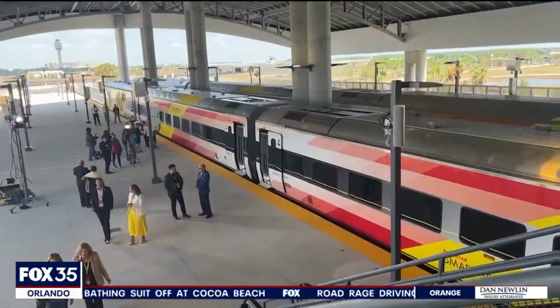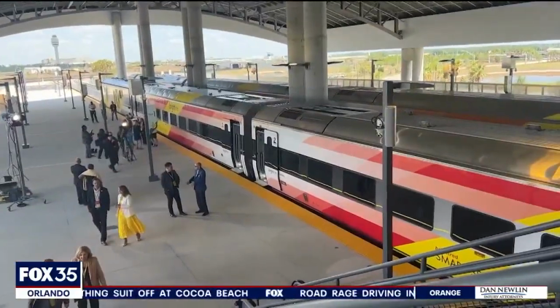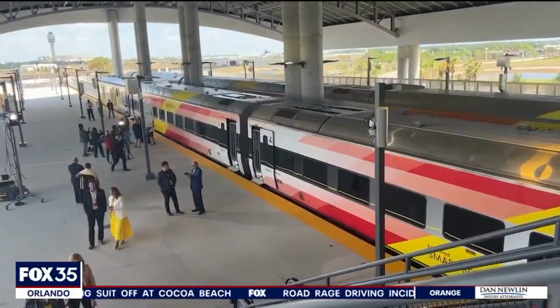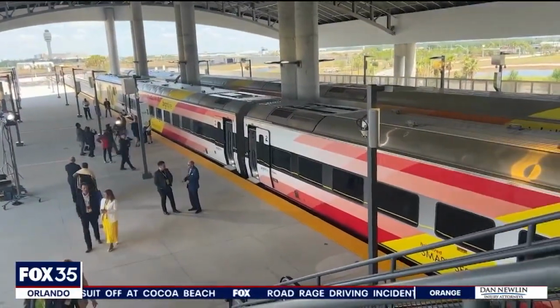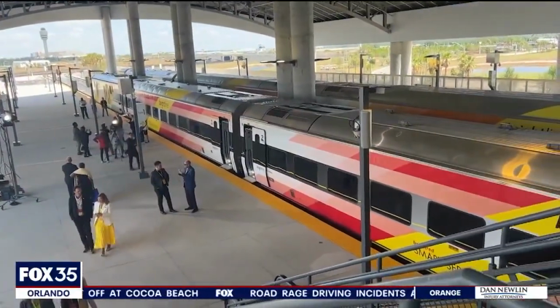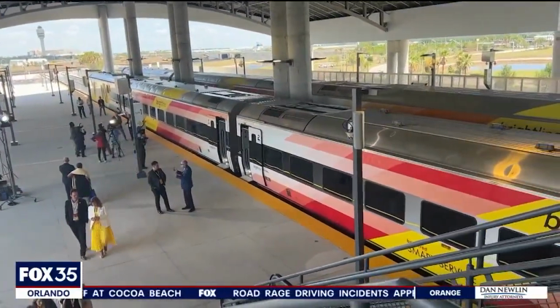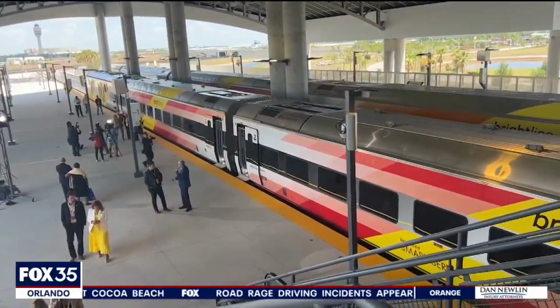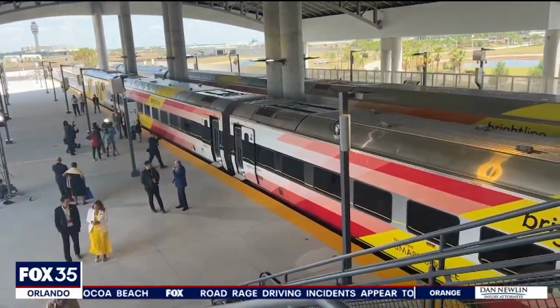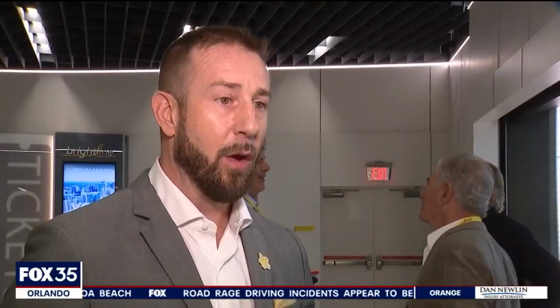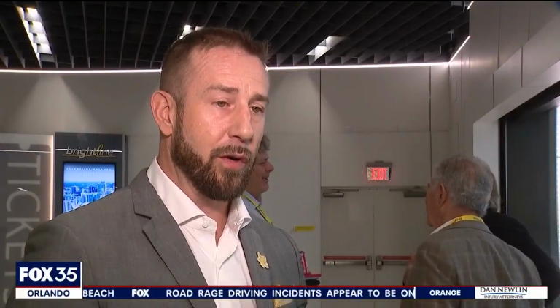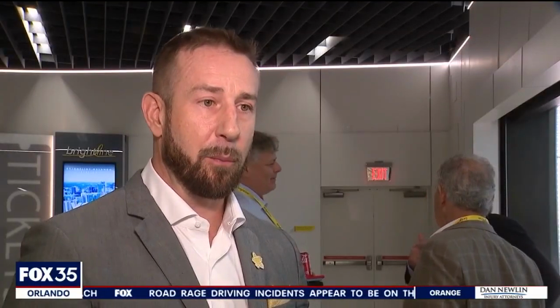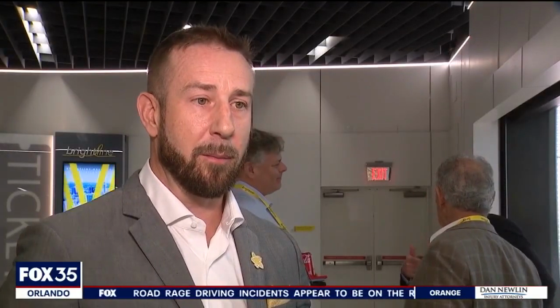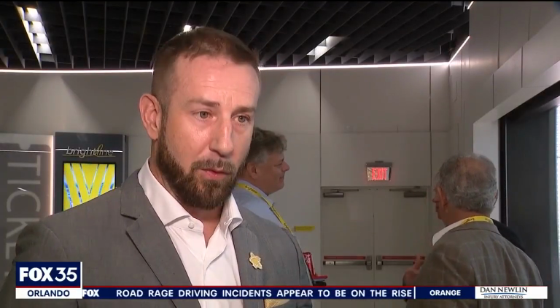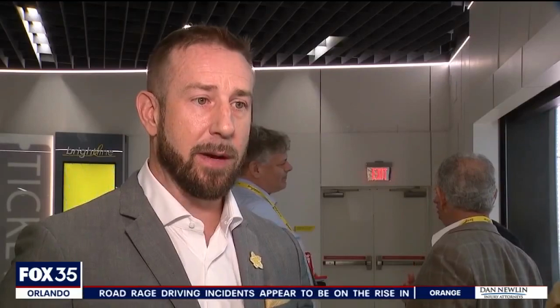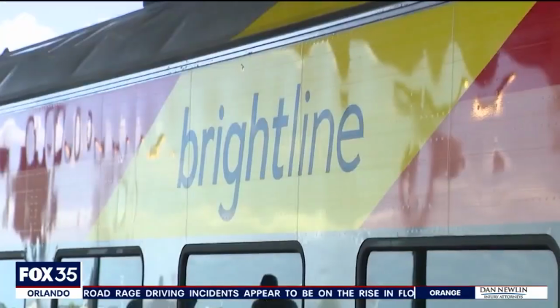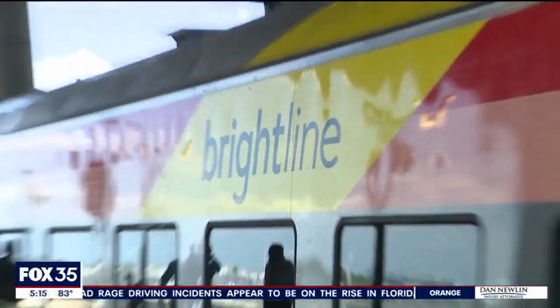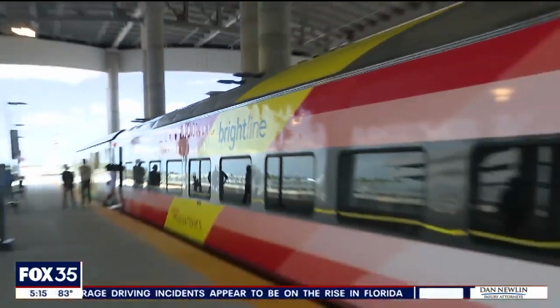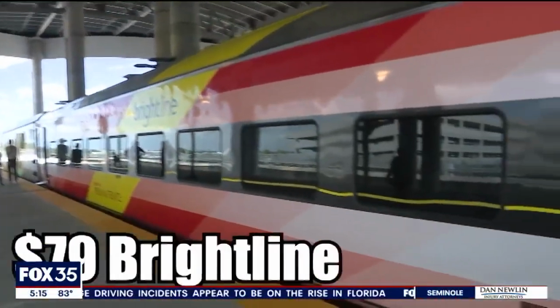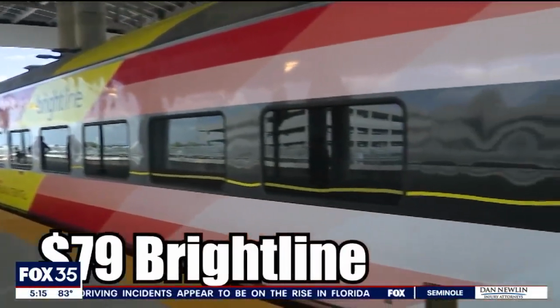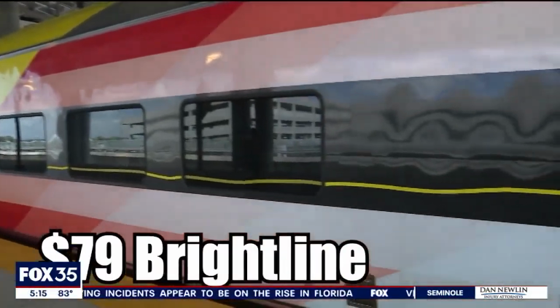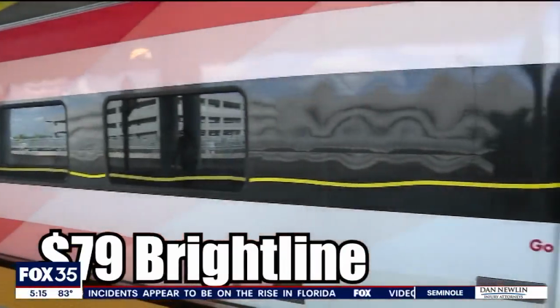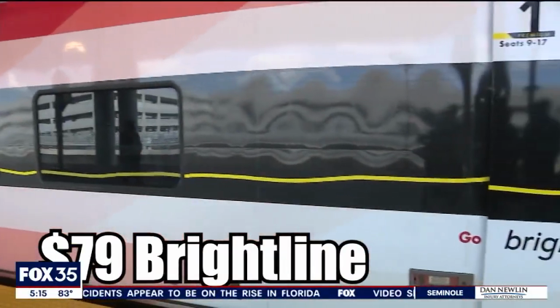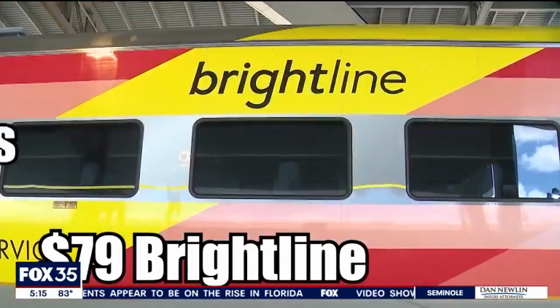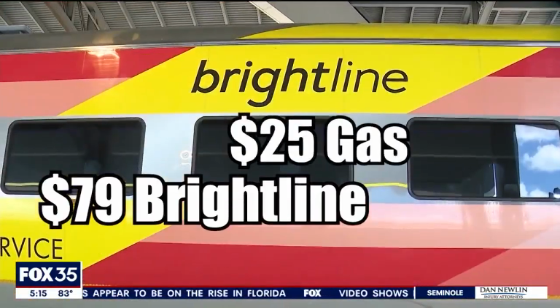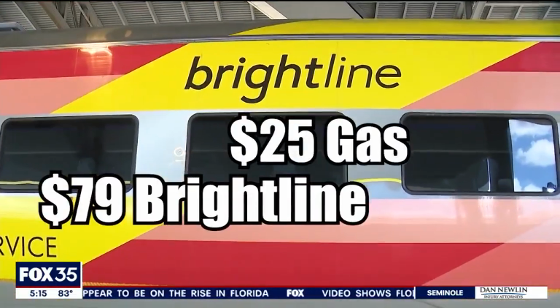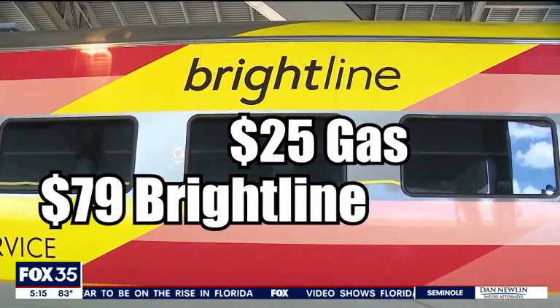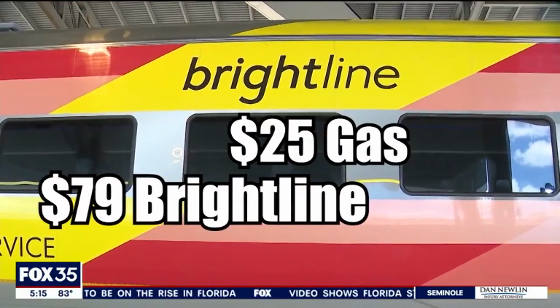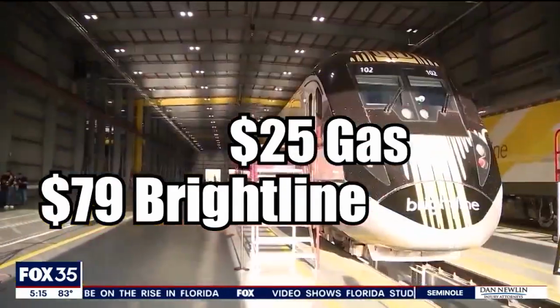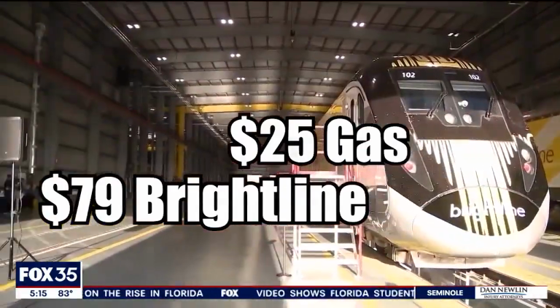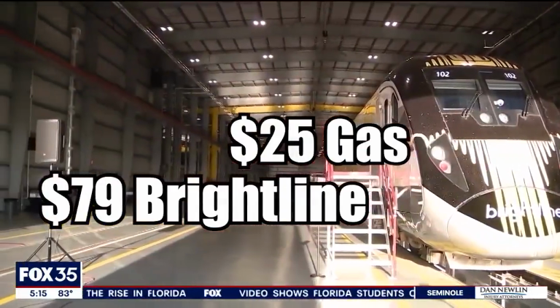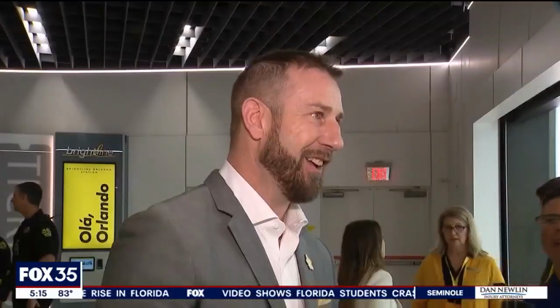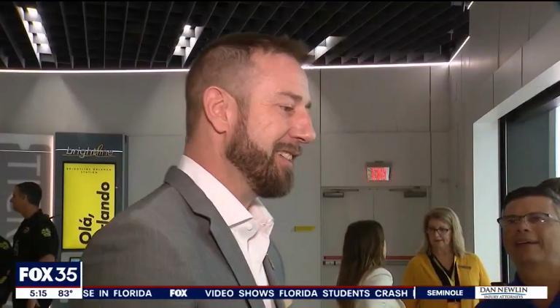The high-speed rail goes to West Palm Beach and Miami. It's $79 for smart class from Orlando to Miami and $149 for premium from Orlando to Miami. So it costs $79 for a train ticket compared to around $25 in gas money one way, depending on your vehicle.